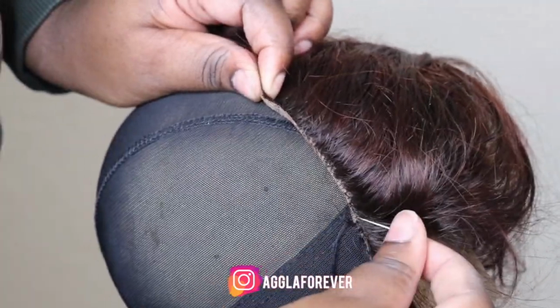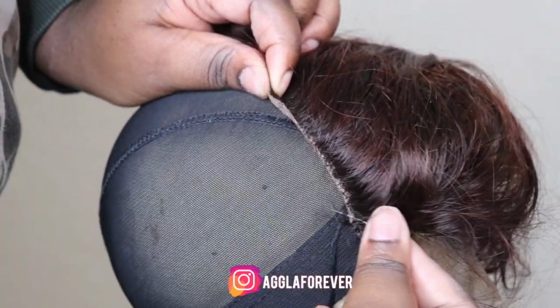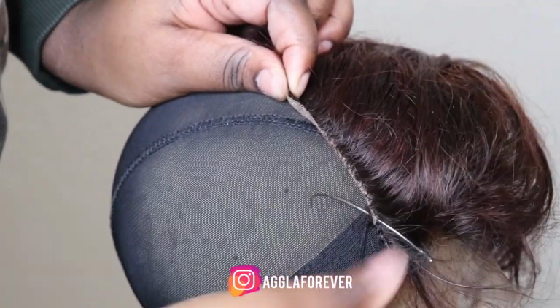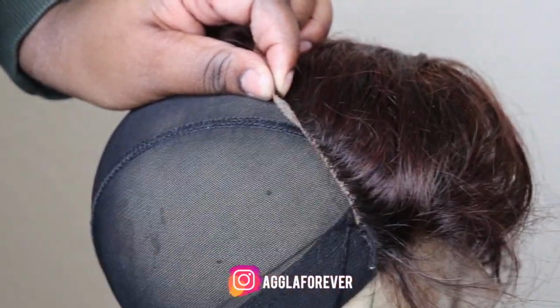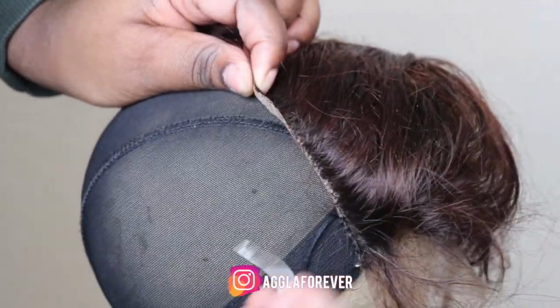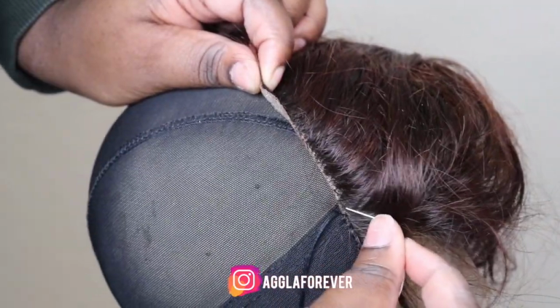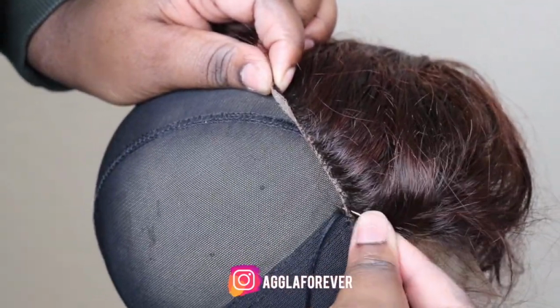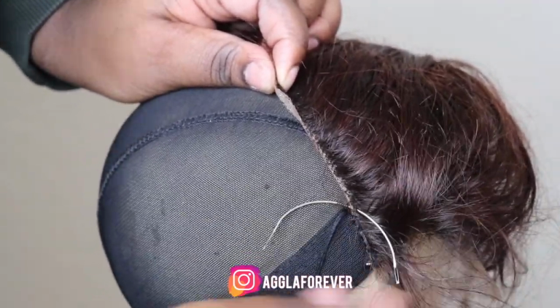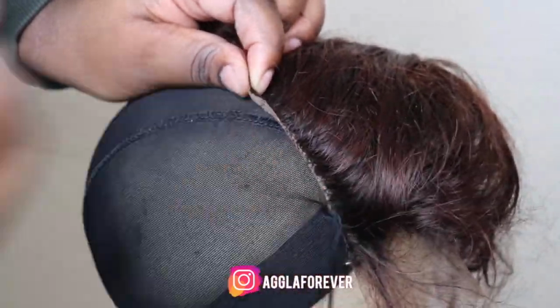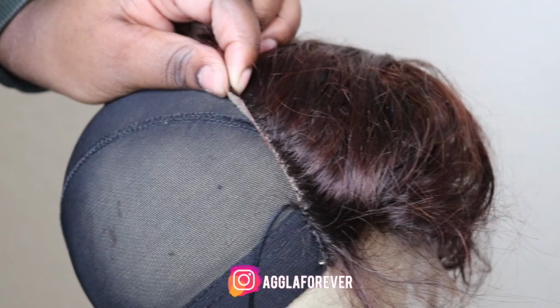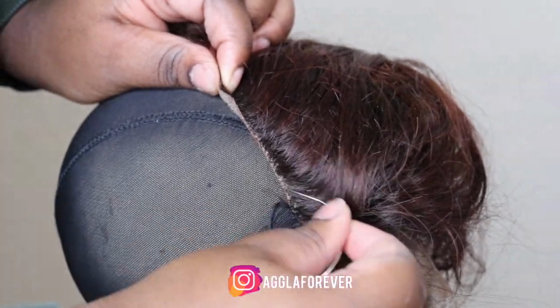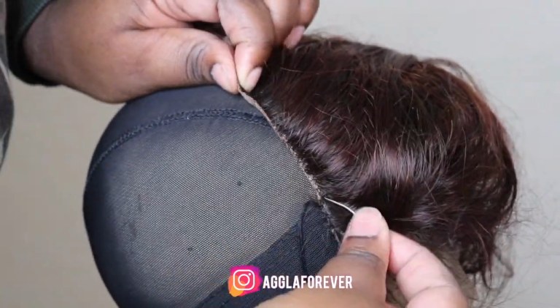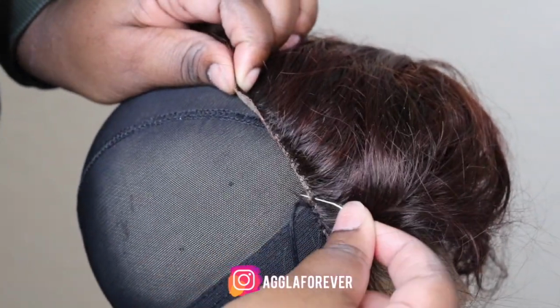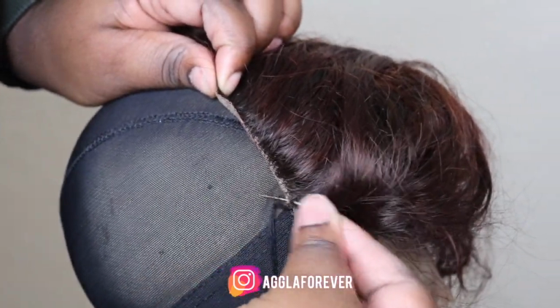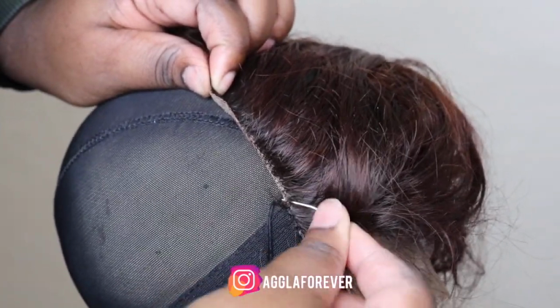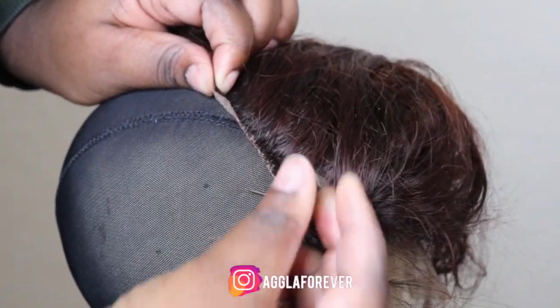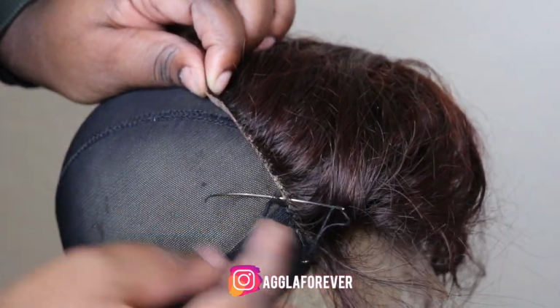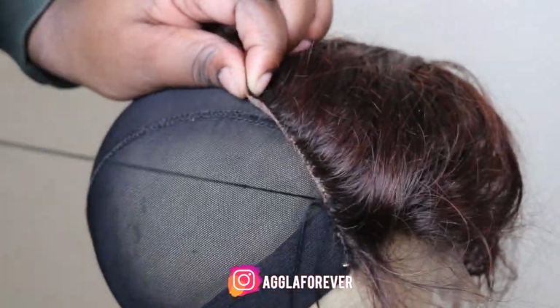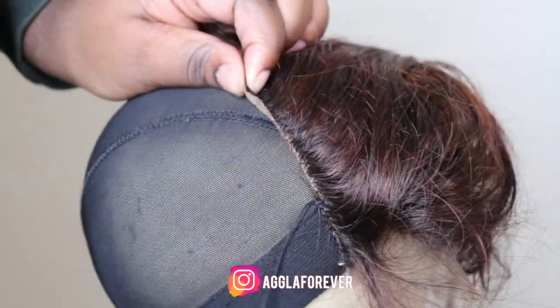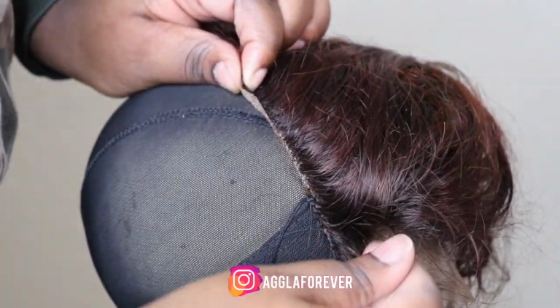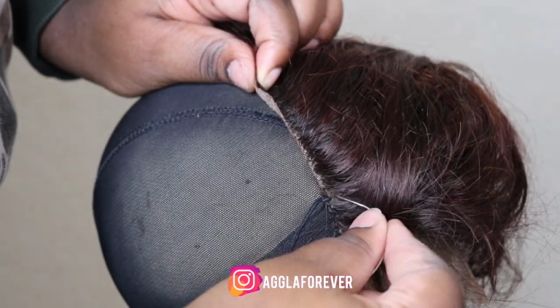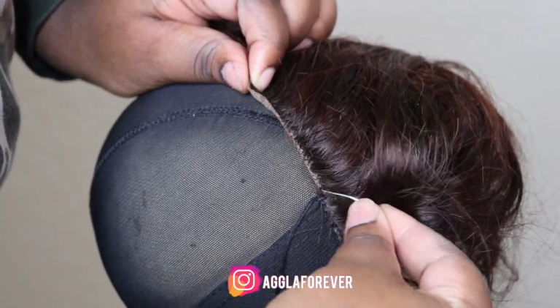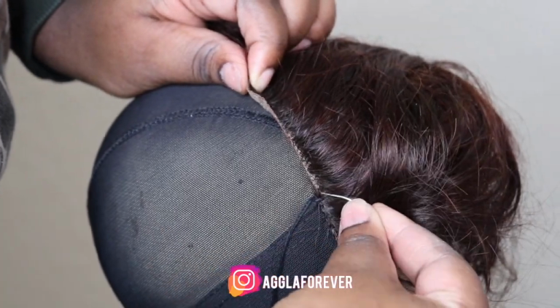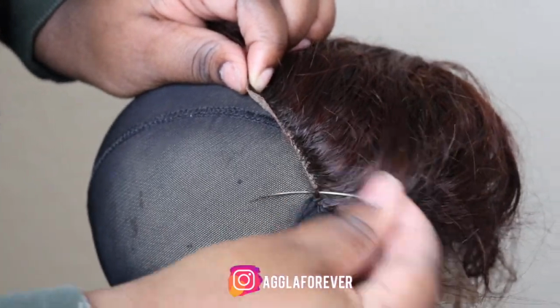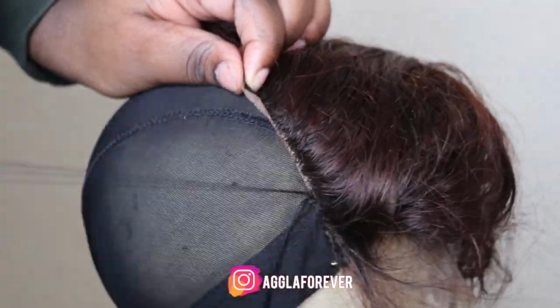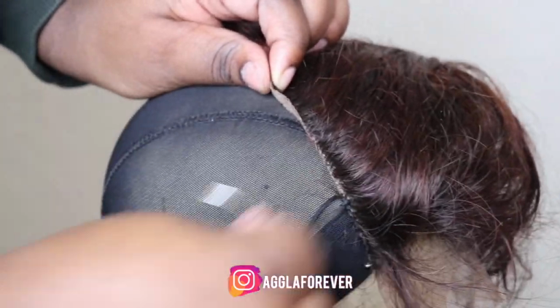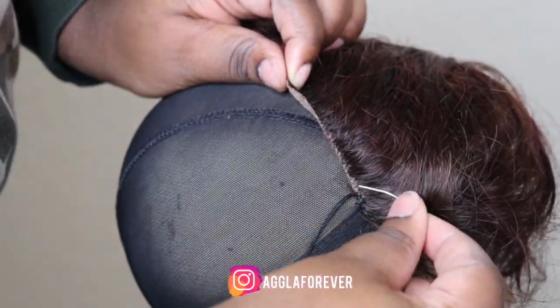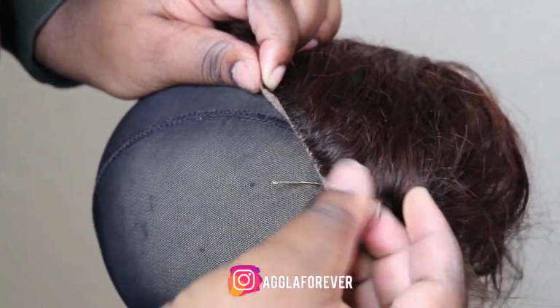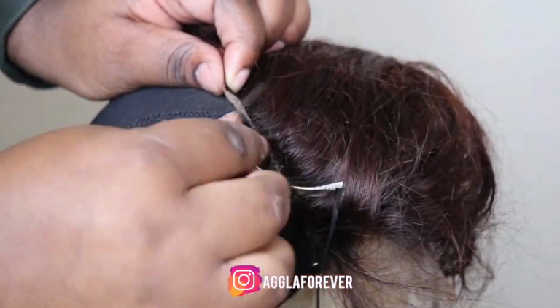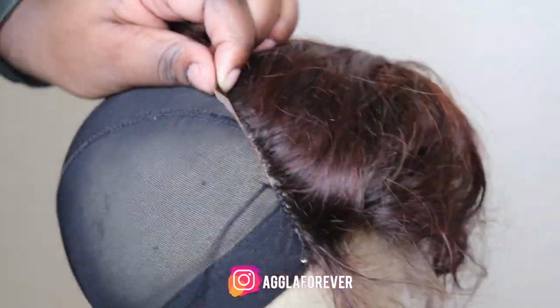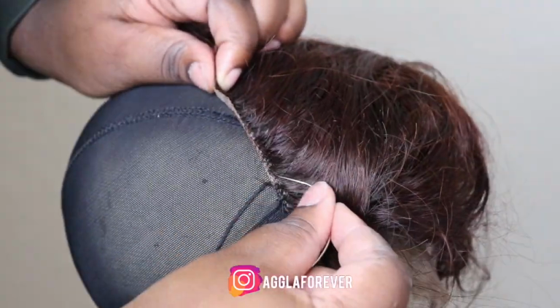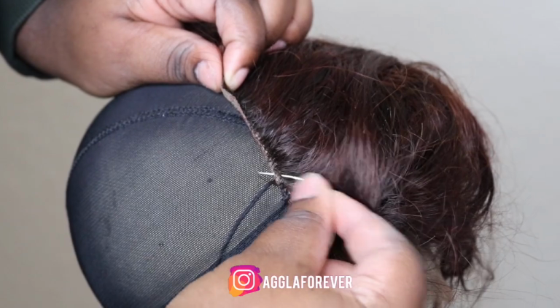To sew the closure down, I sewed down each side of the closure first. Right now I am sewing down the left side, then I will sew down the next side, and lastly the back area of the closure.